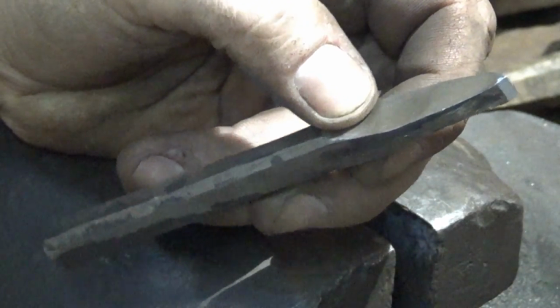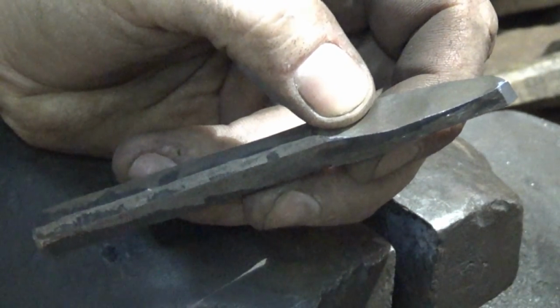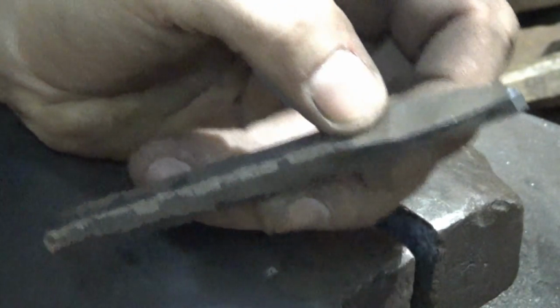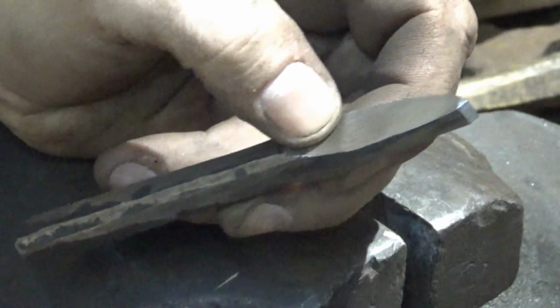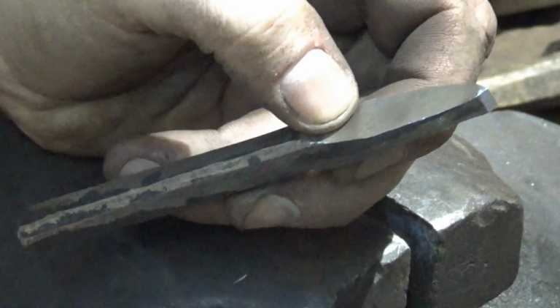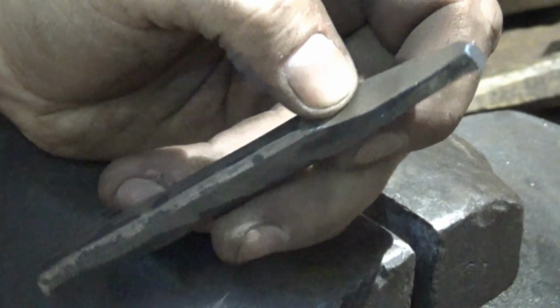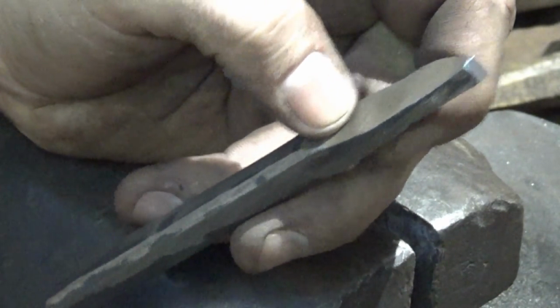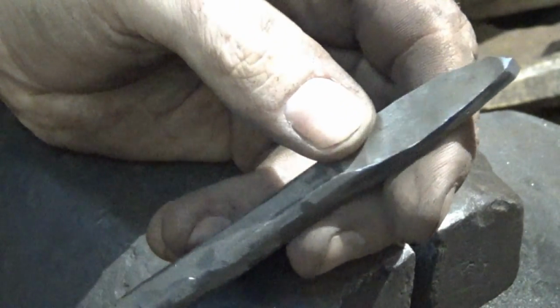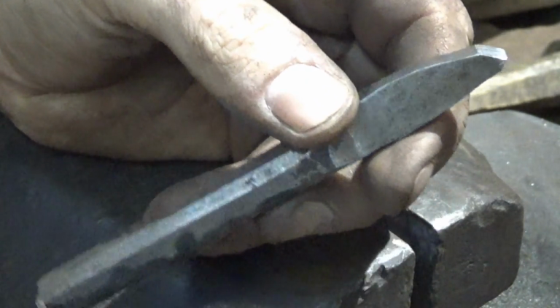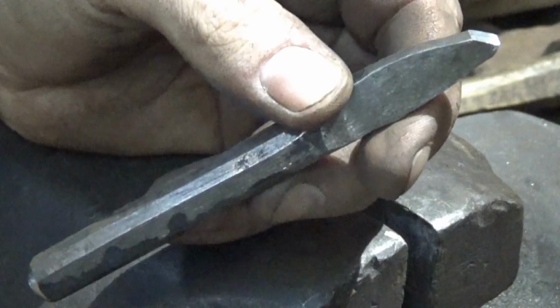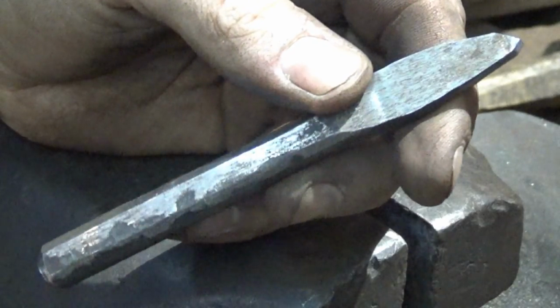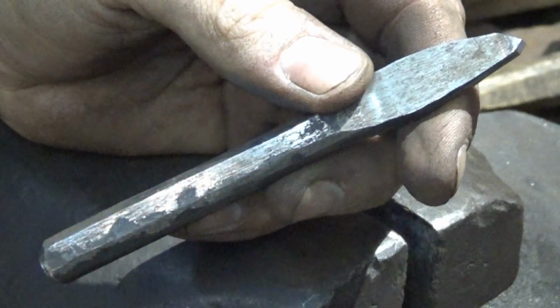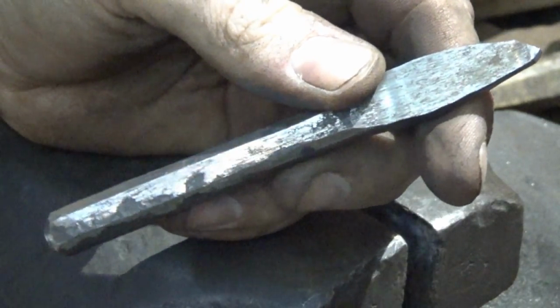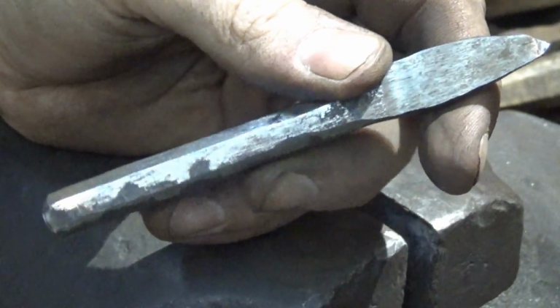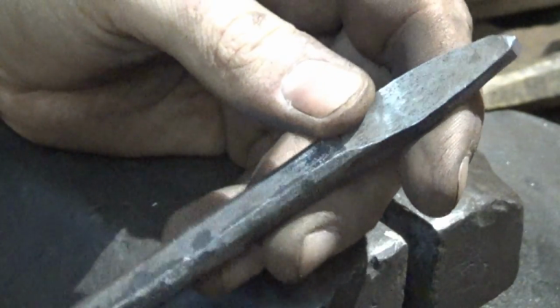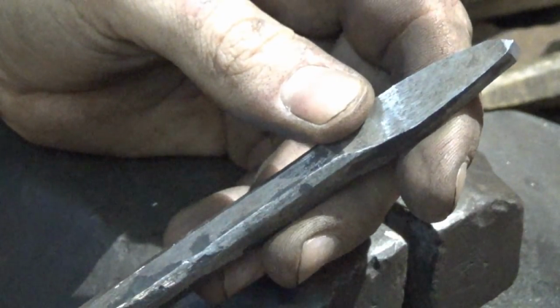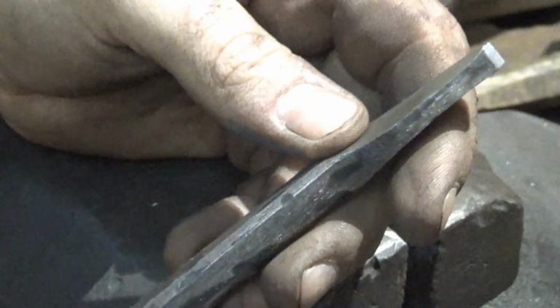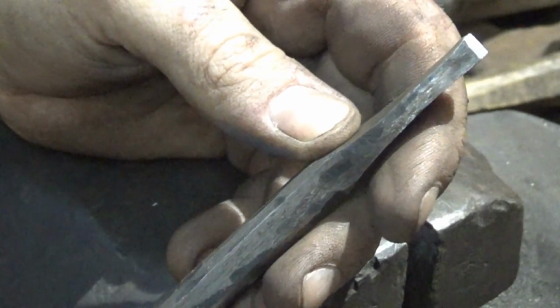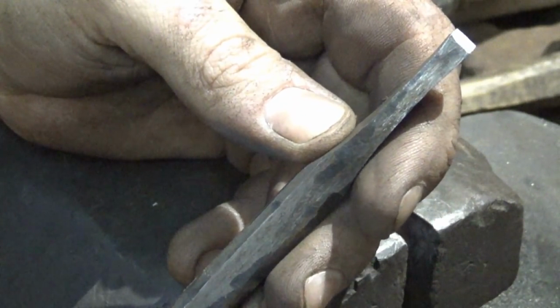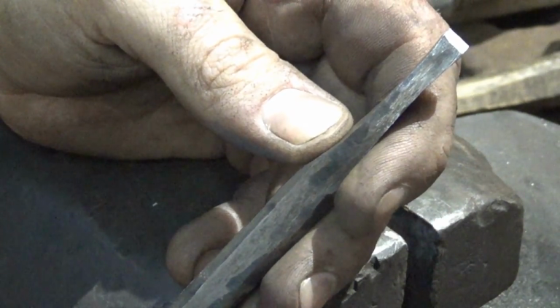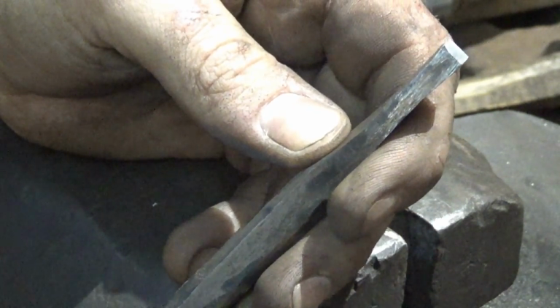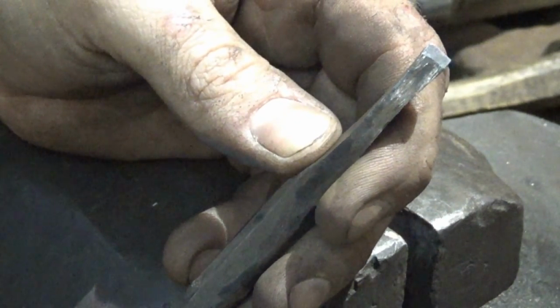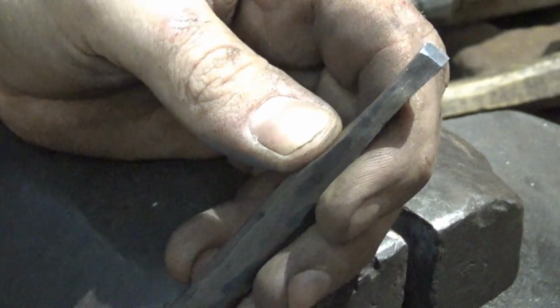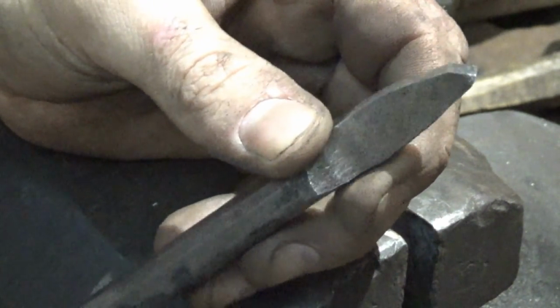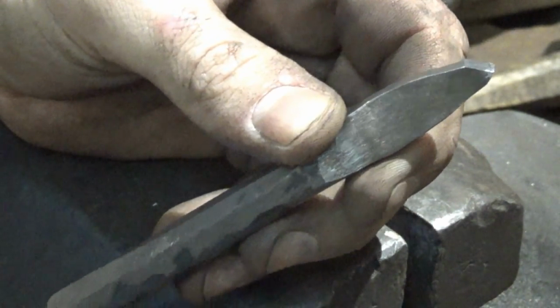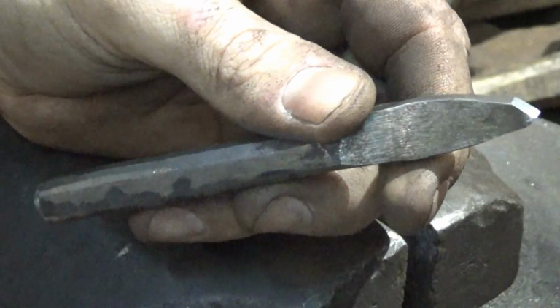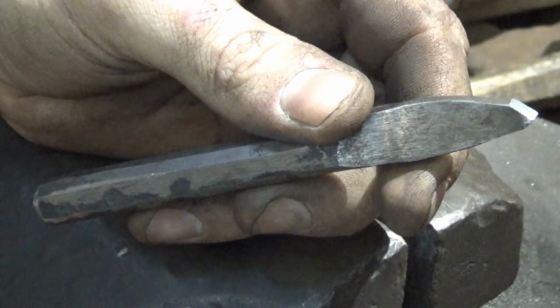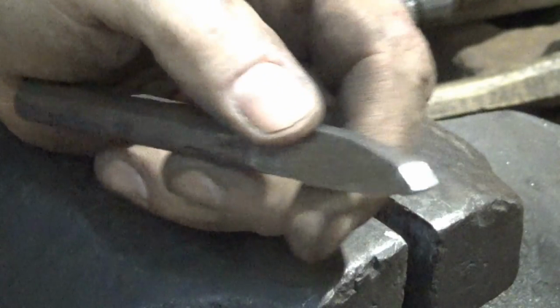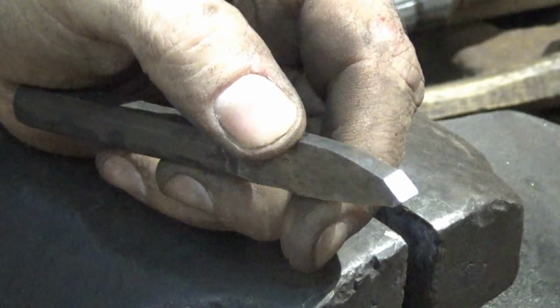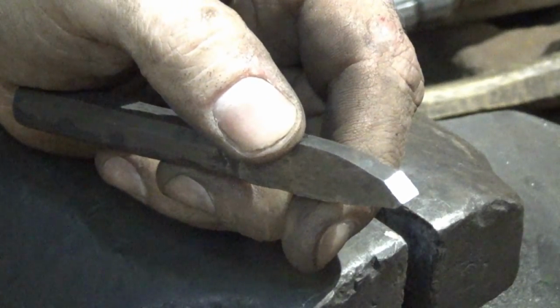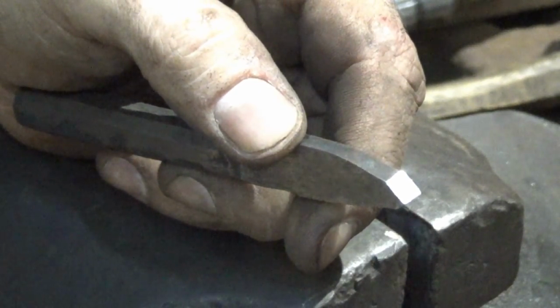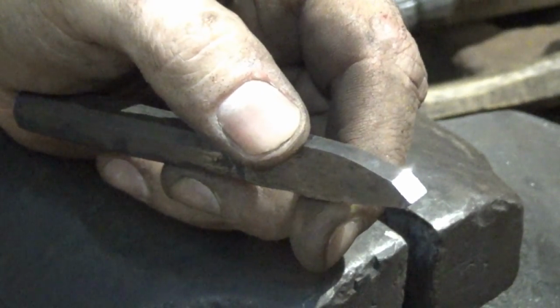I hope you enjoyed that and learned something. I hope you incorporate cape chisels into your making and your machining. I'll see you next time — thanks for watching.